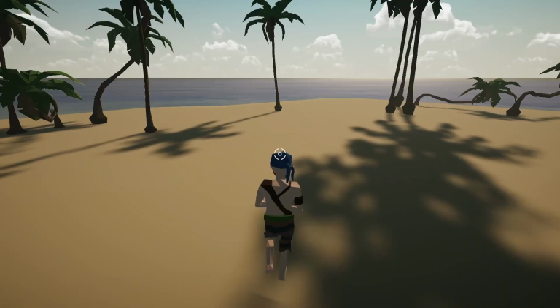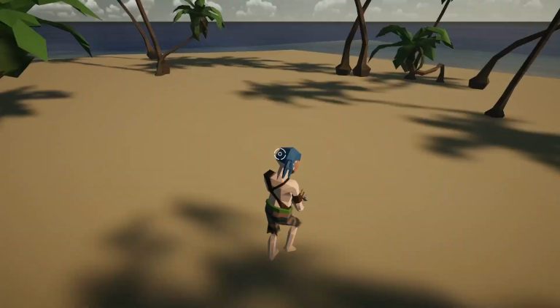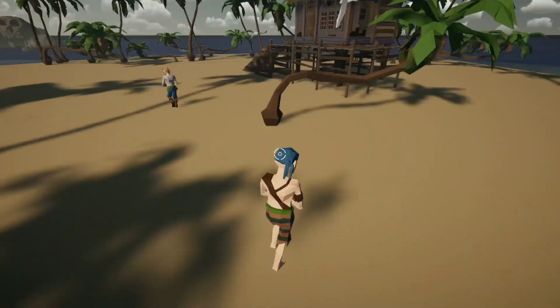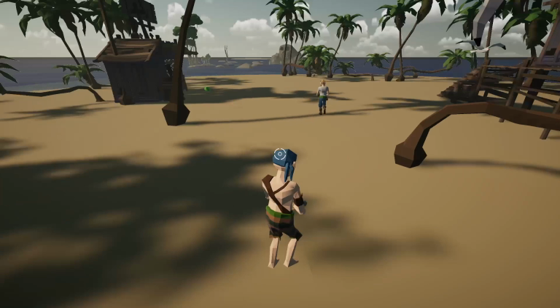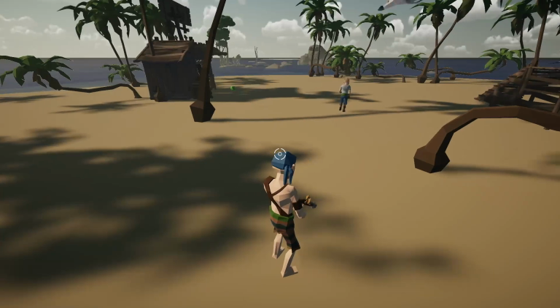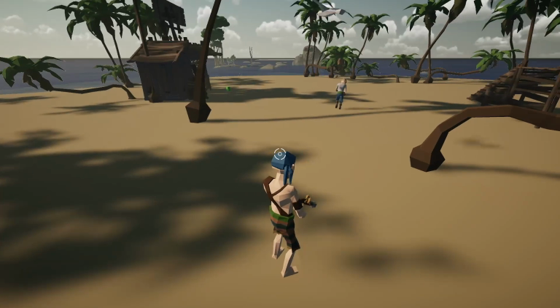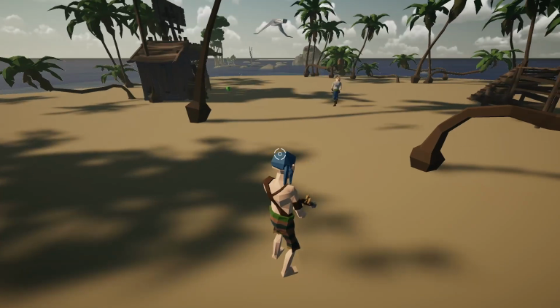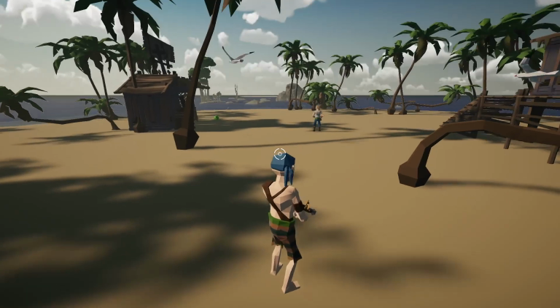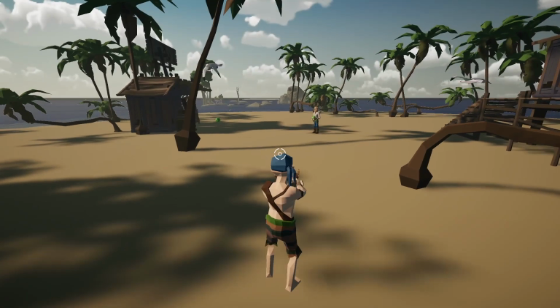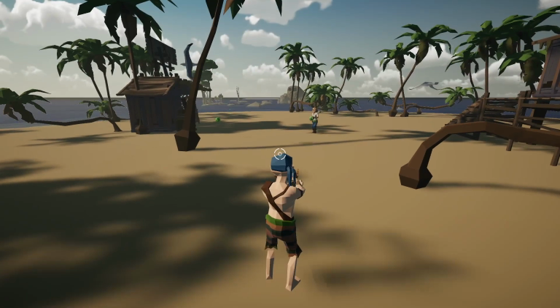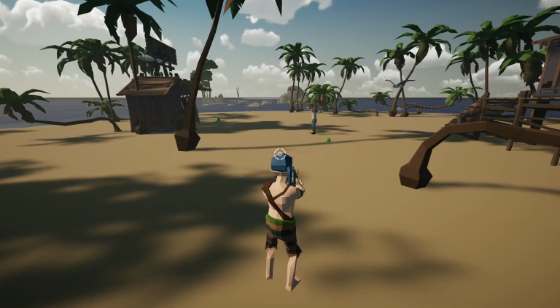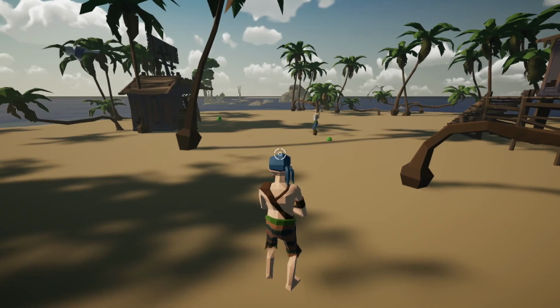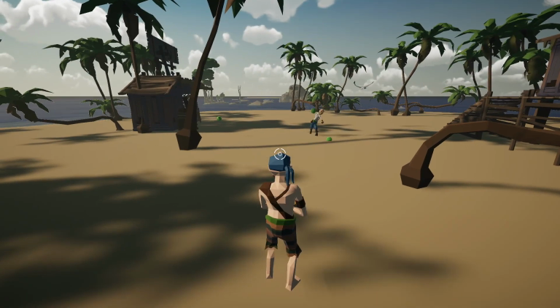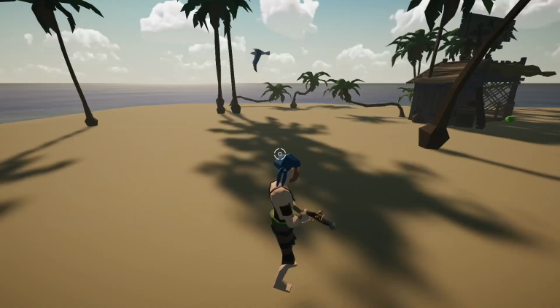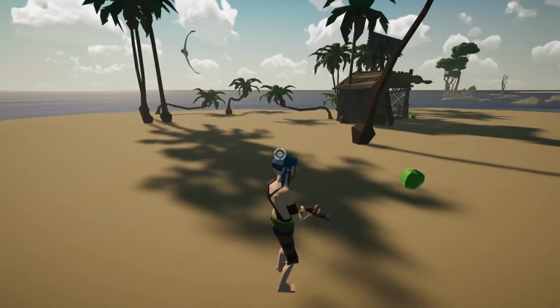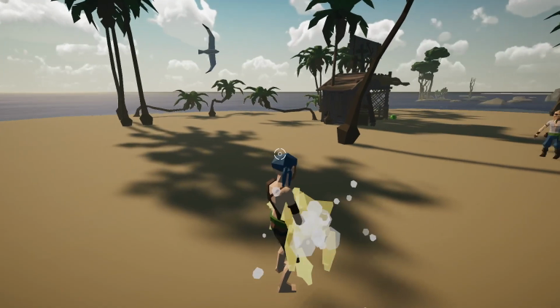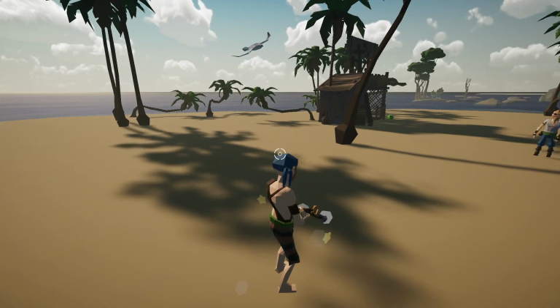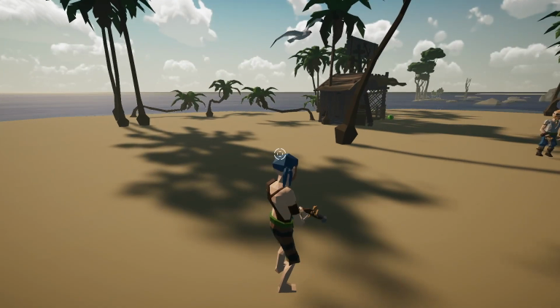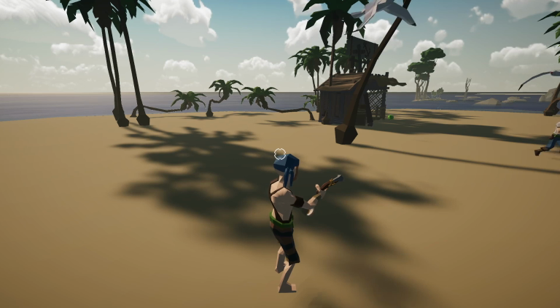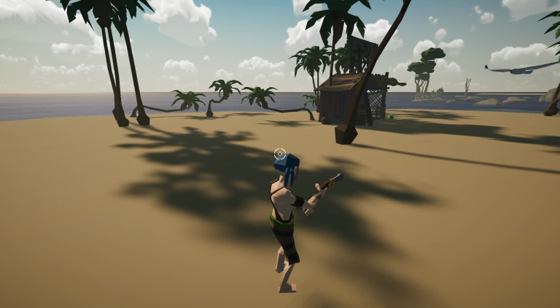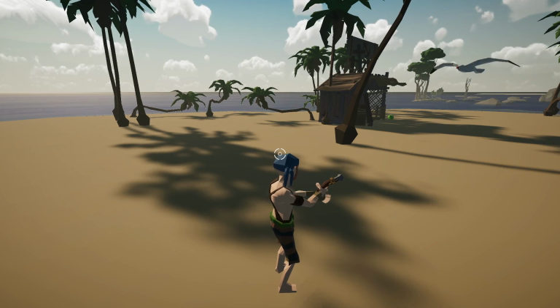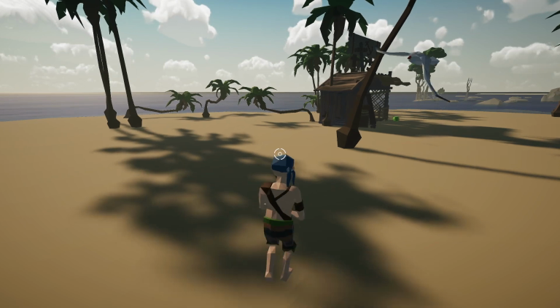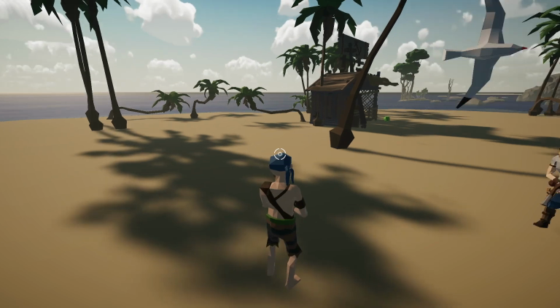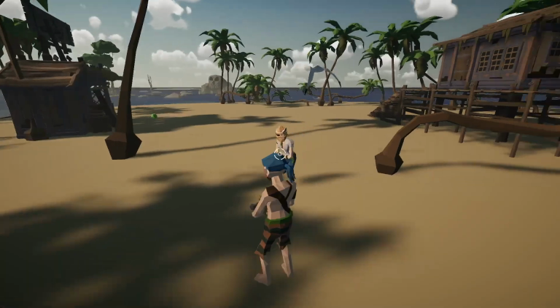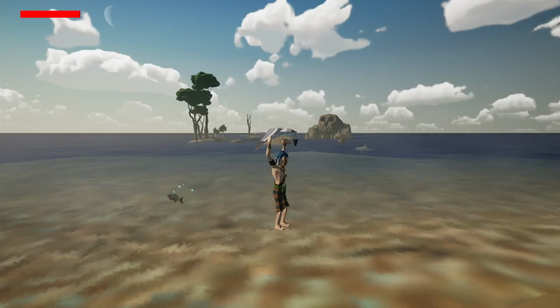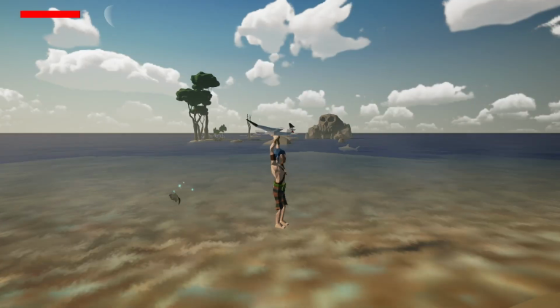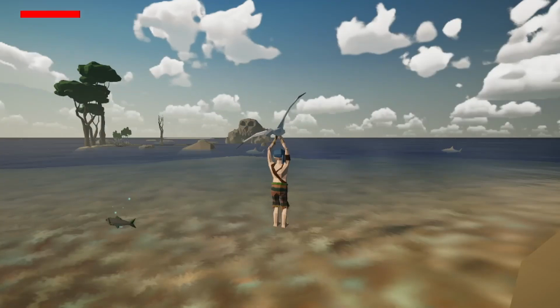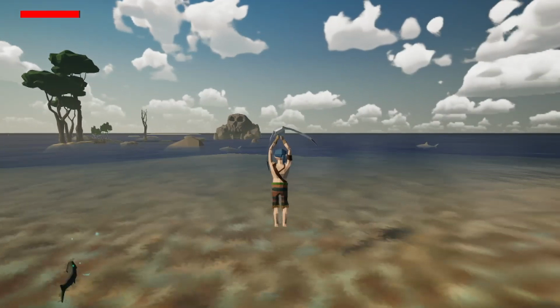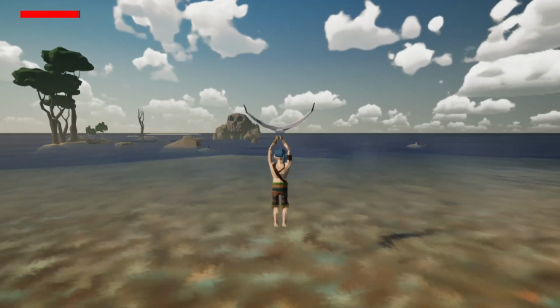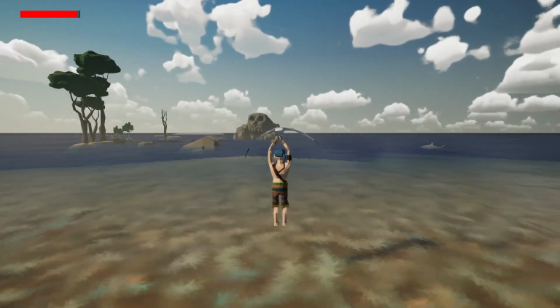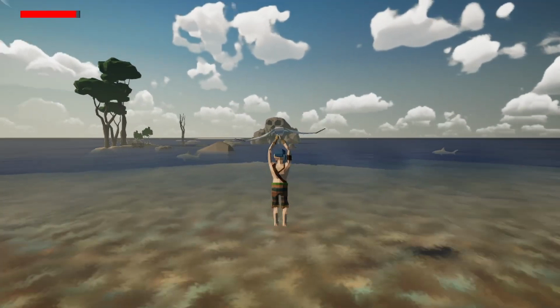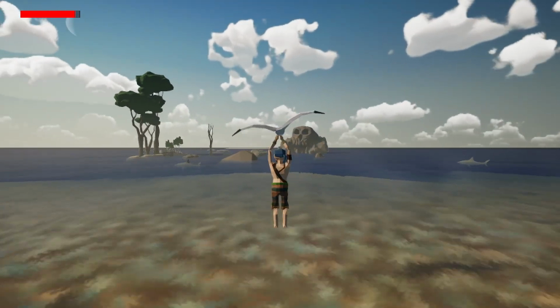Here's the prototype, already working for two players playing online. You can throw coconuts, but that's not the core of the prototype. The mission is to get to another island to find some ingredients.